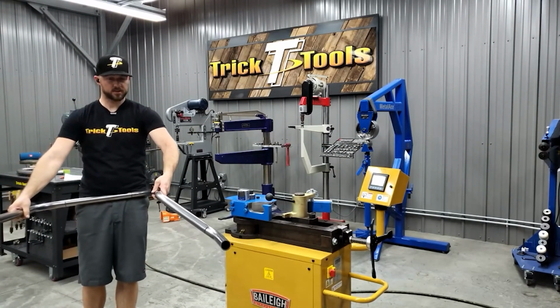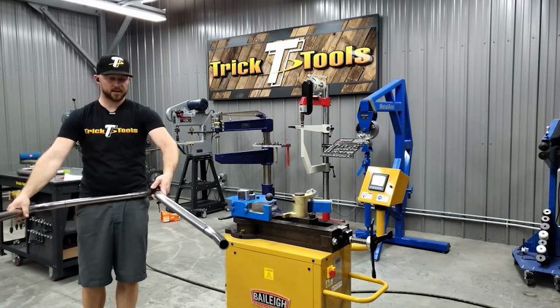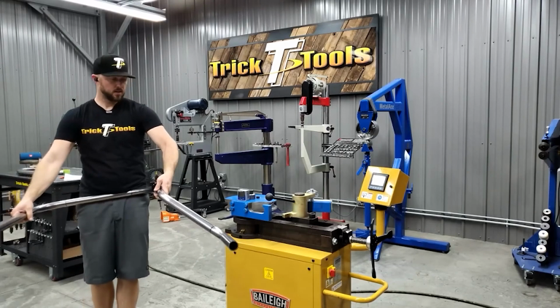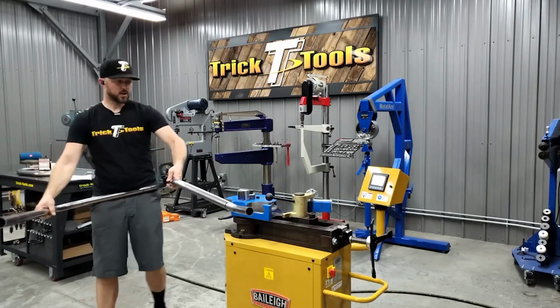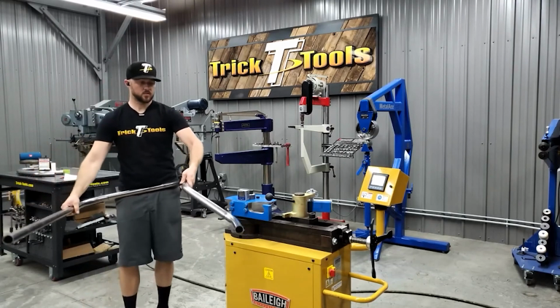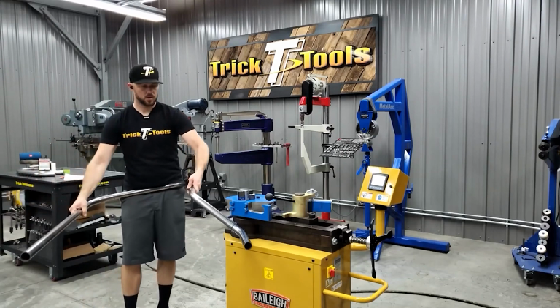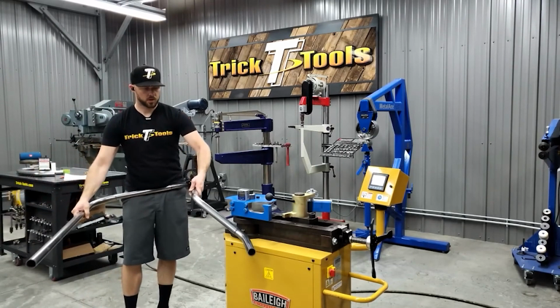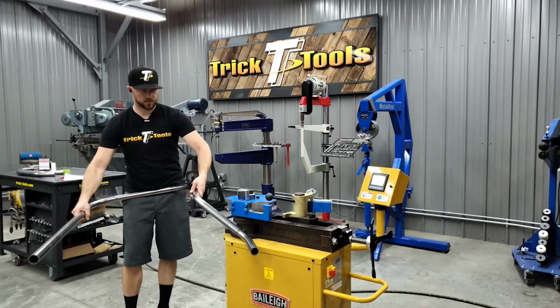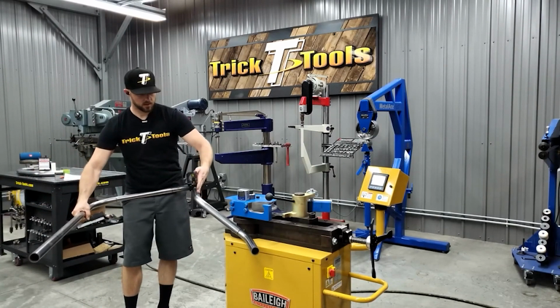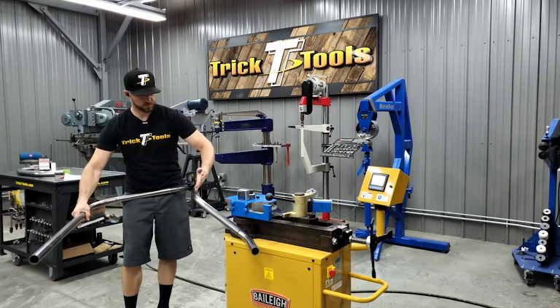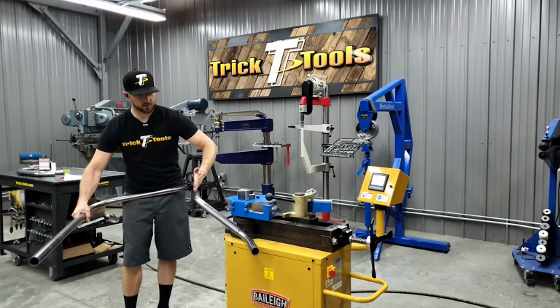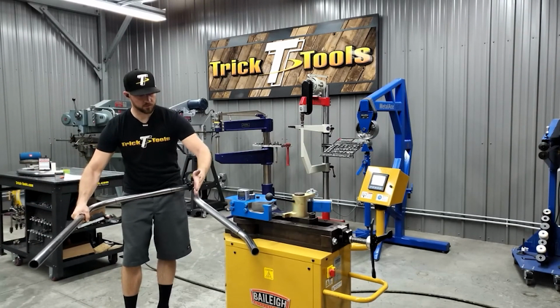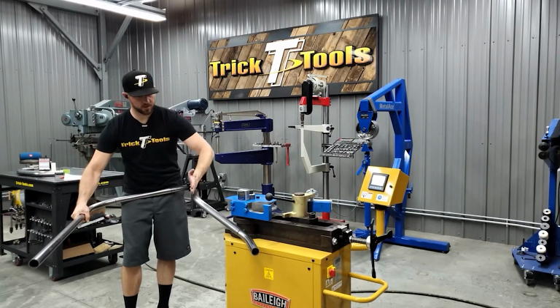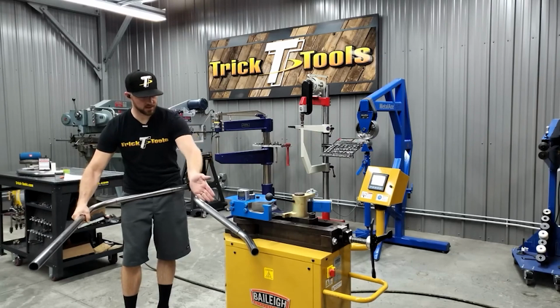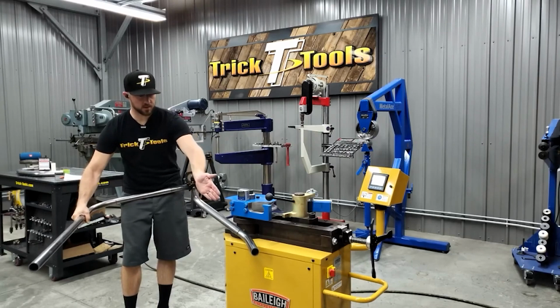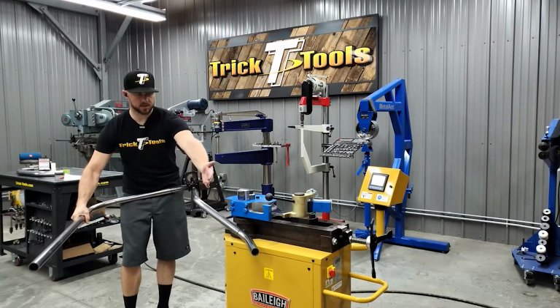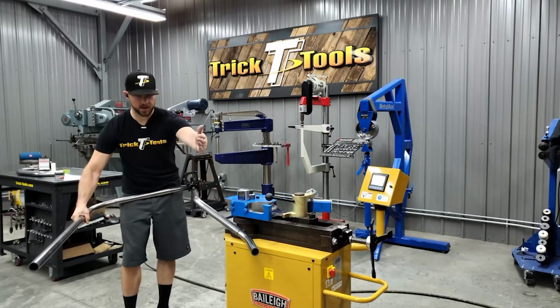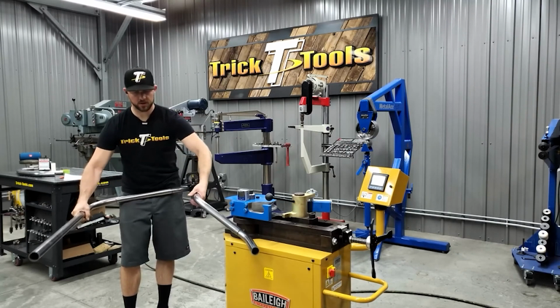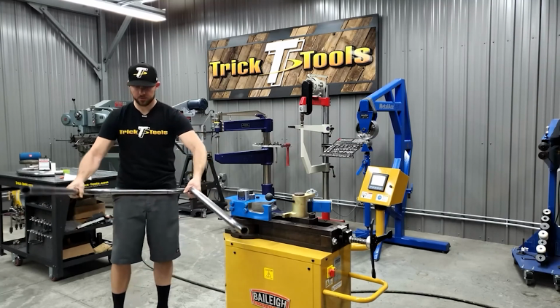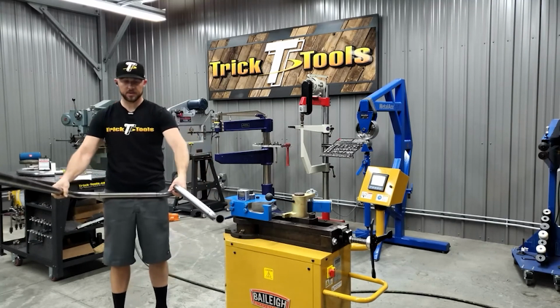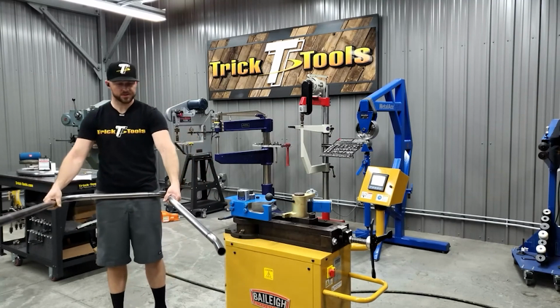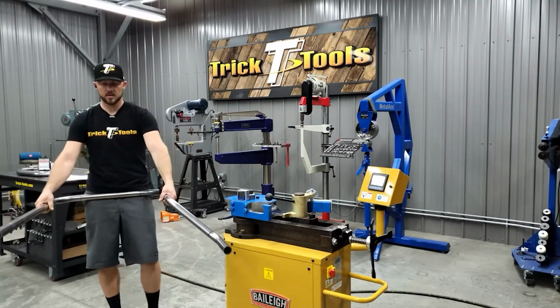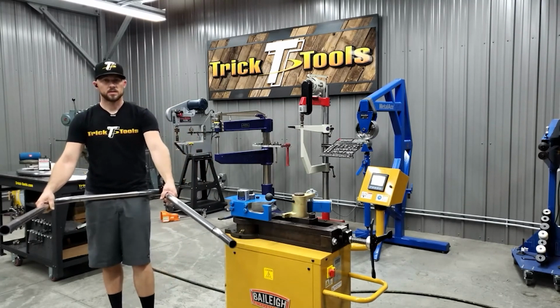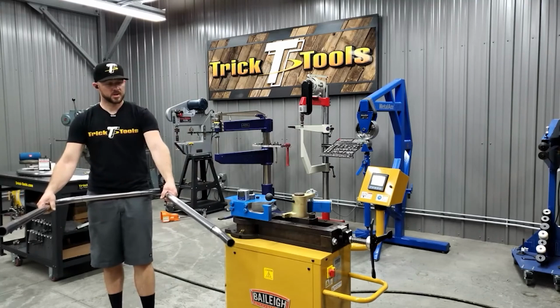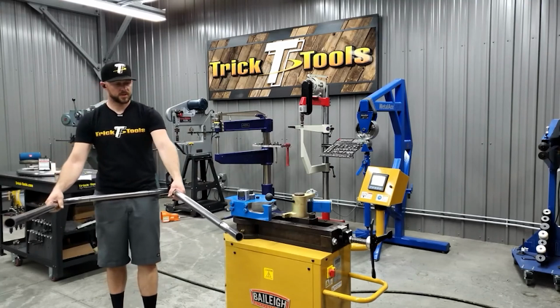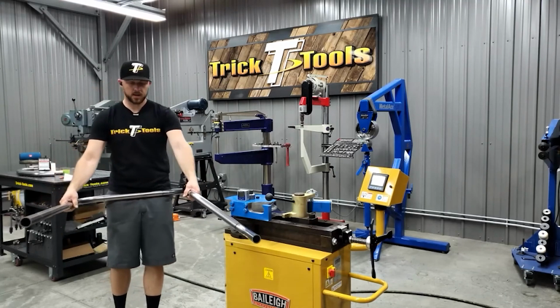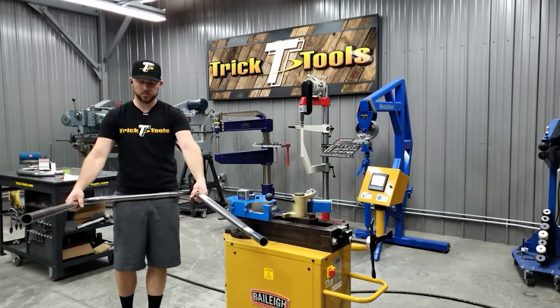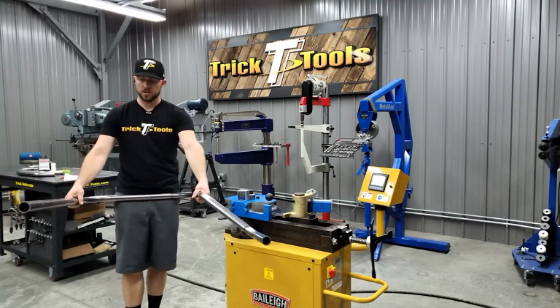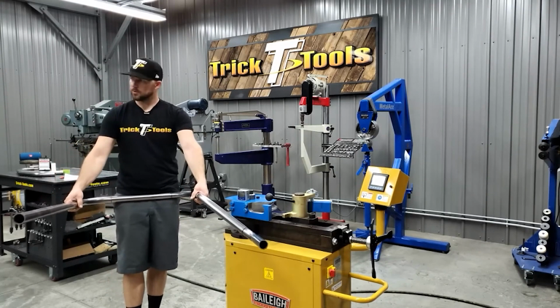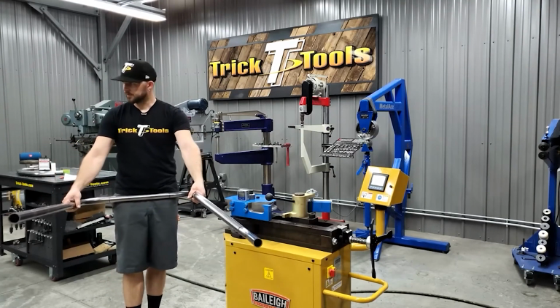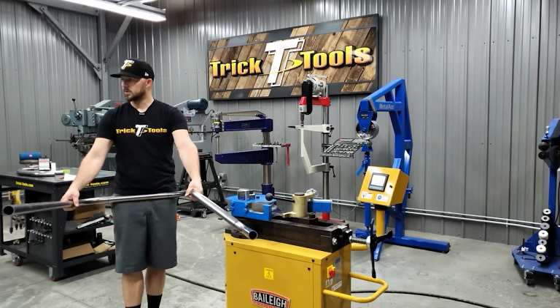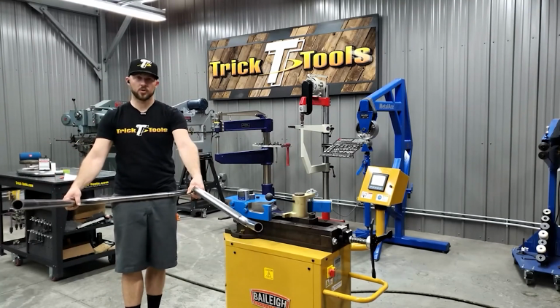You can see how that bottom bend has now kicked us back straight with this bend here — so we're going down and then kicking back straight. Now we're going to do the same thing on the other side, and this will be the top tube to the frame in the rear of the car.